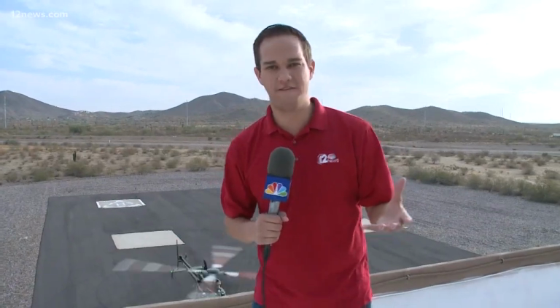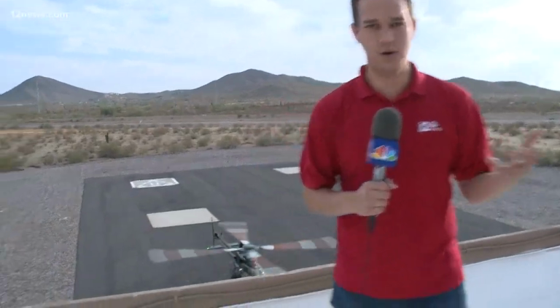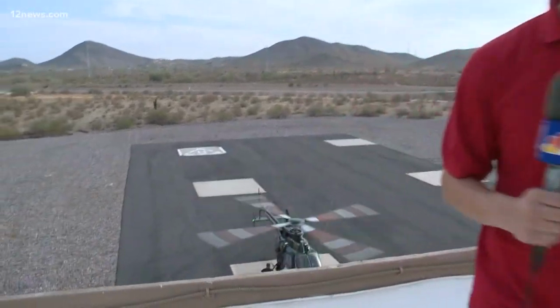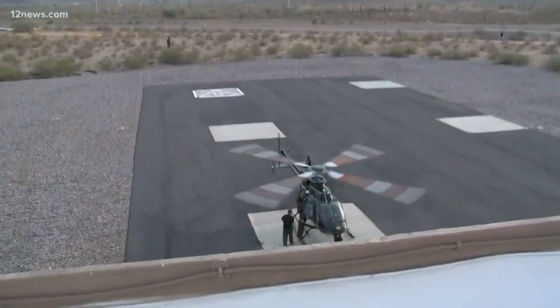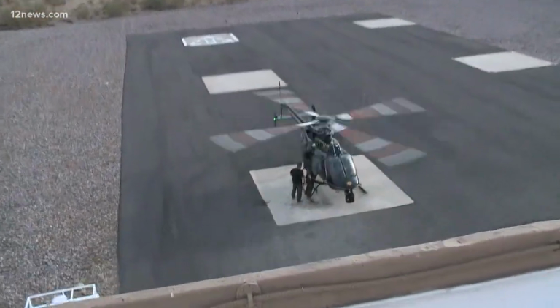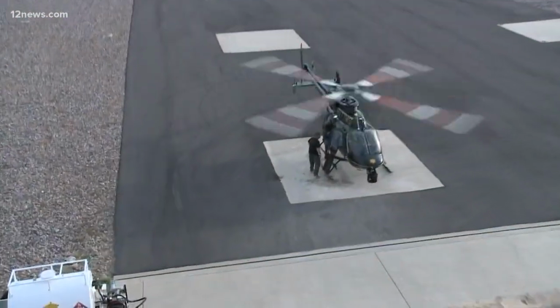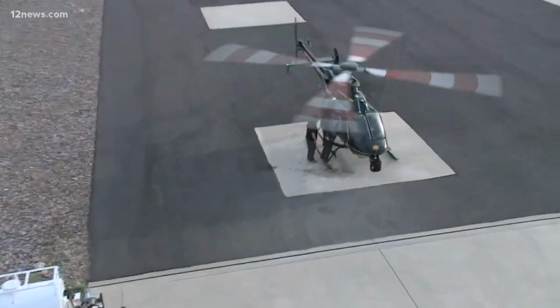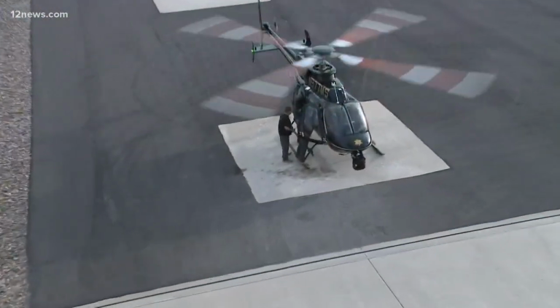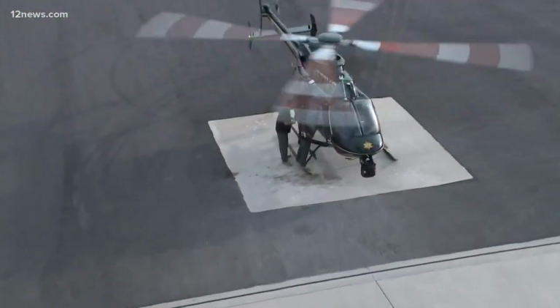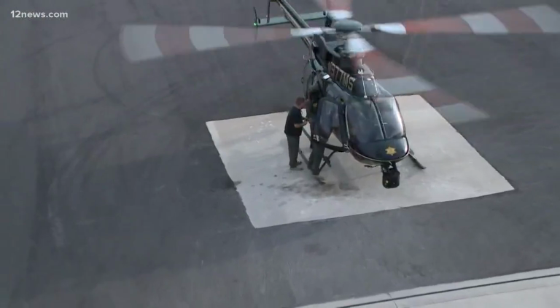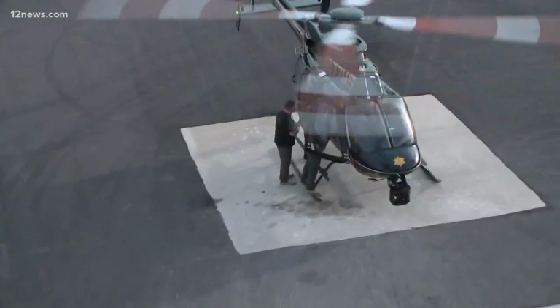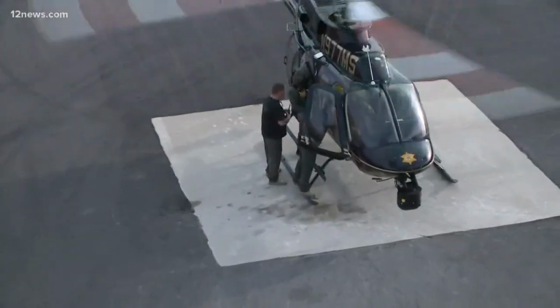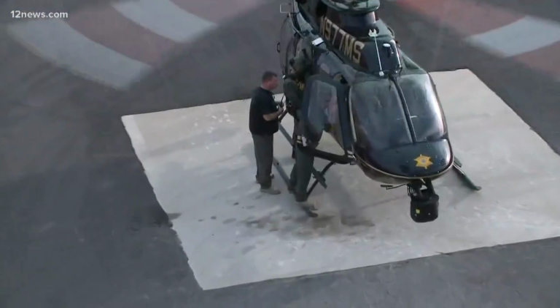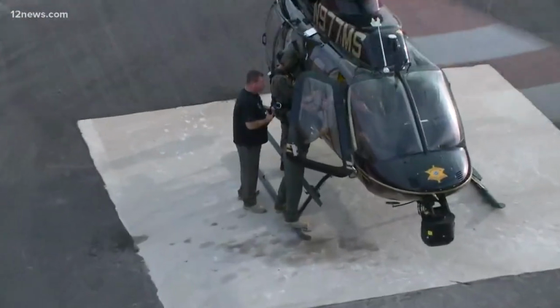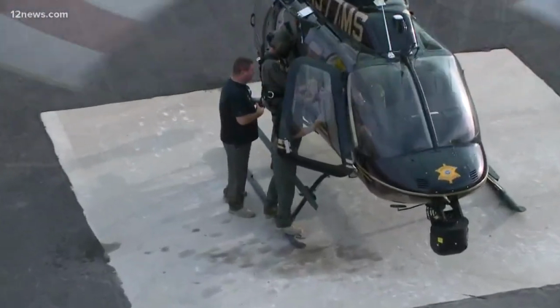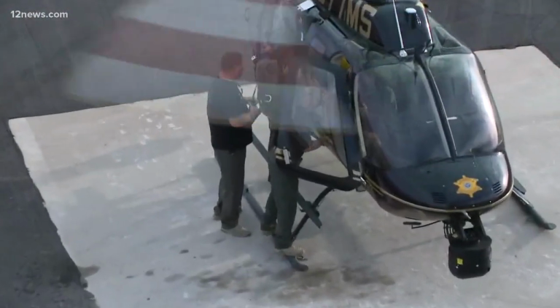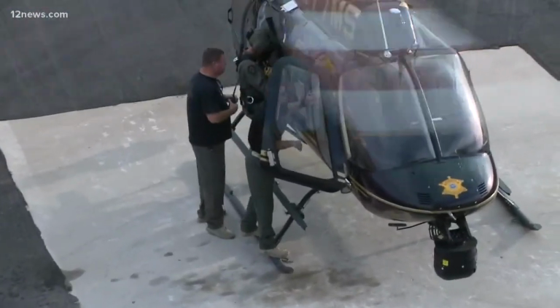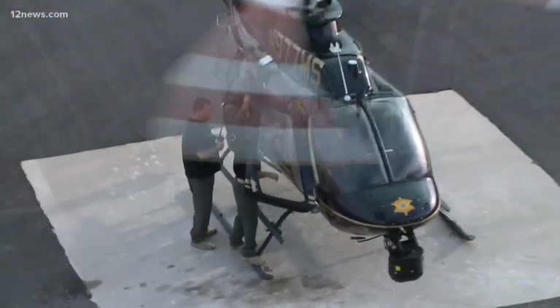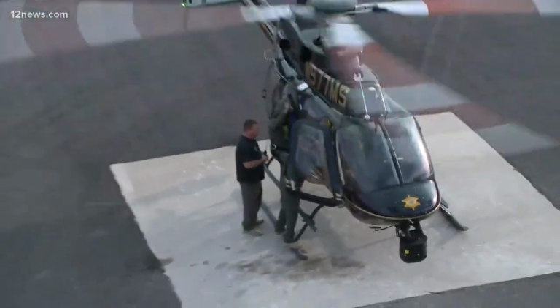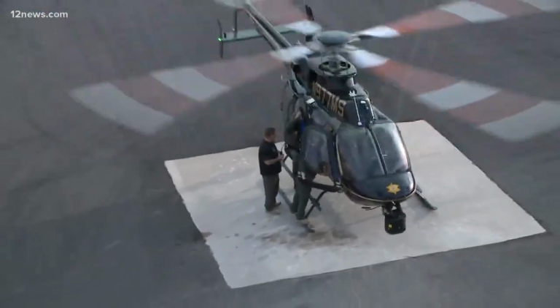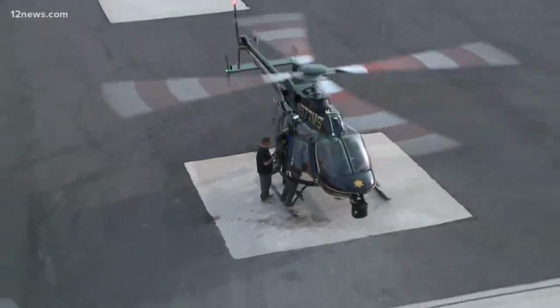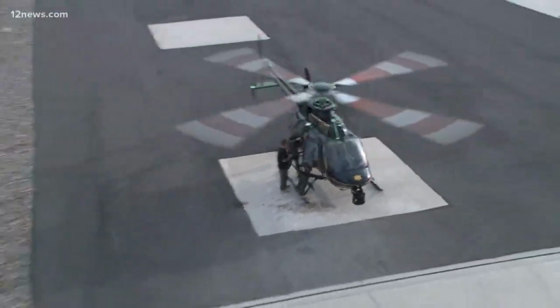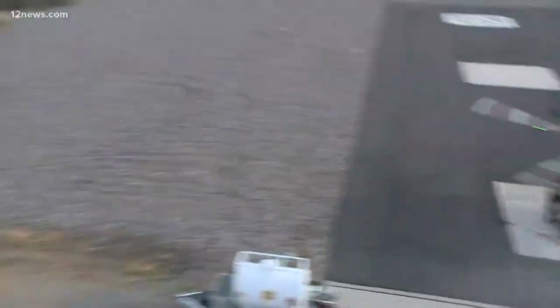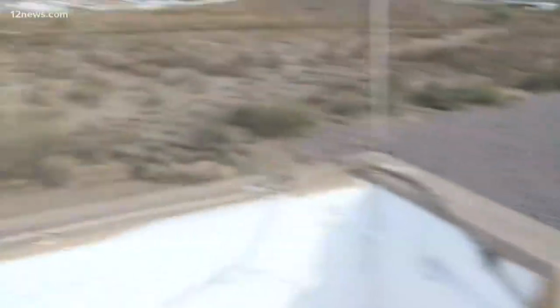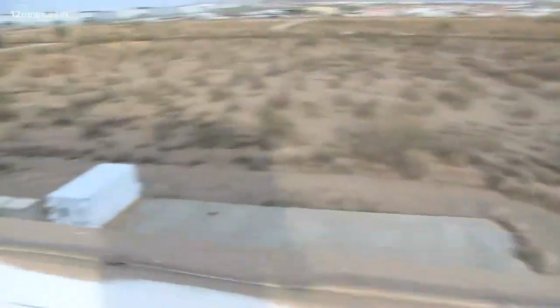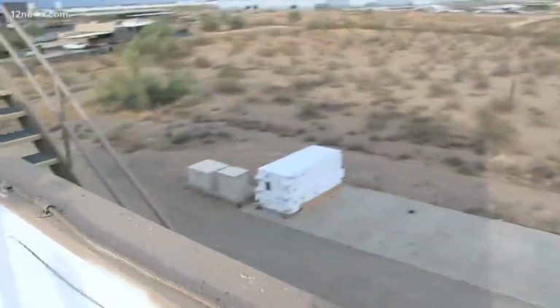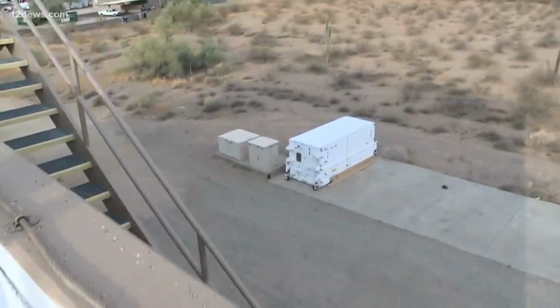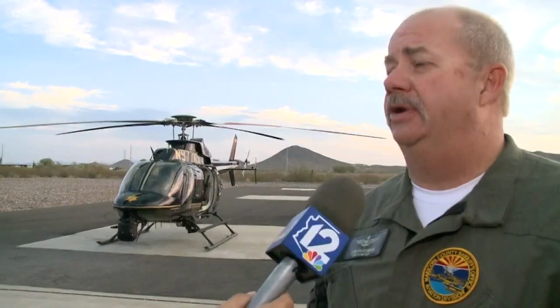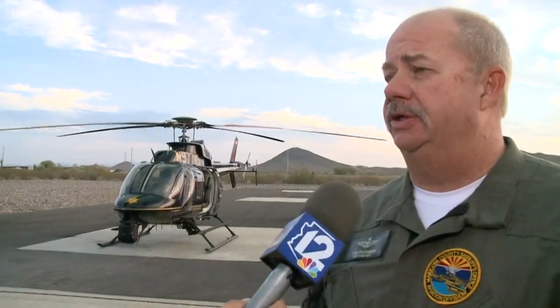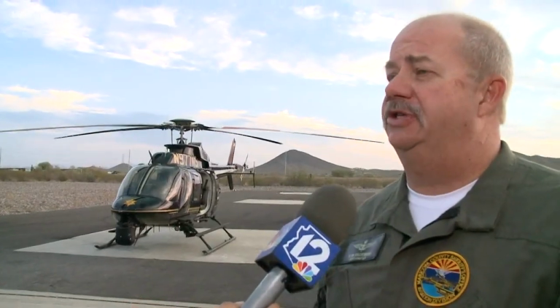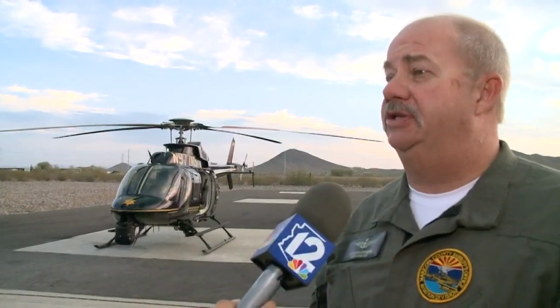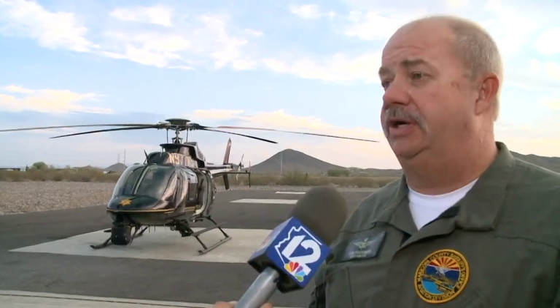MCSO tells us that they never know what they're going to find when they go out on these rescue missions. Somebody could be in a car, in a house, on top of a car or a house, so they run these simulations all the time. This morning, the objective was to rescue a man on top of a white container — the cargo container simulates a car top.